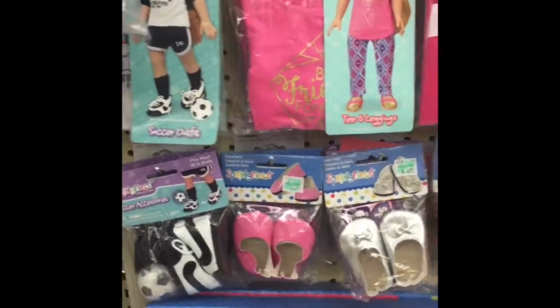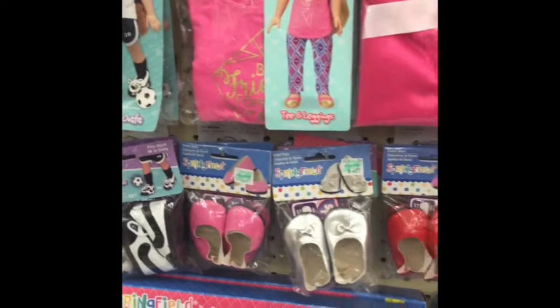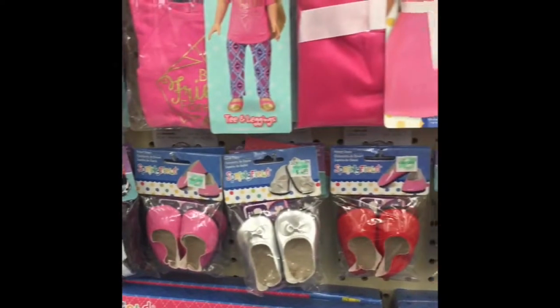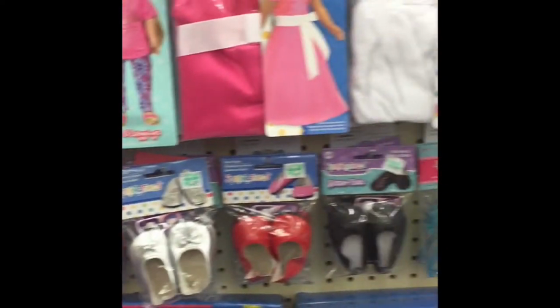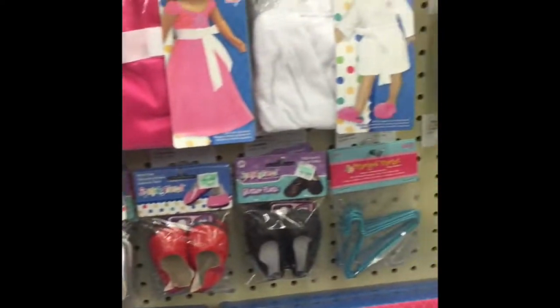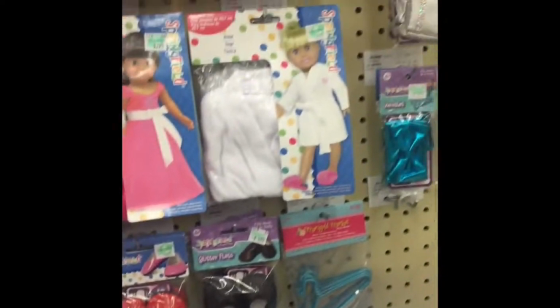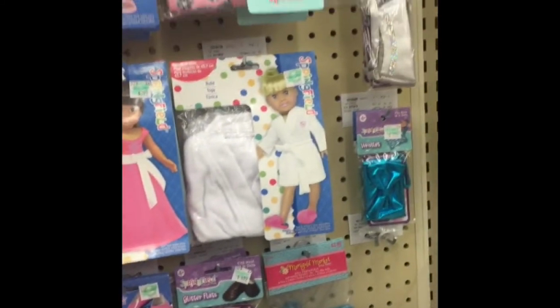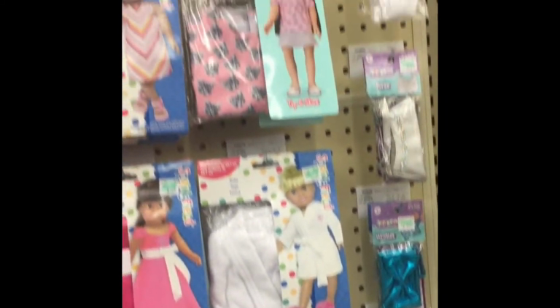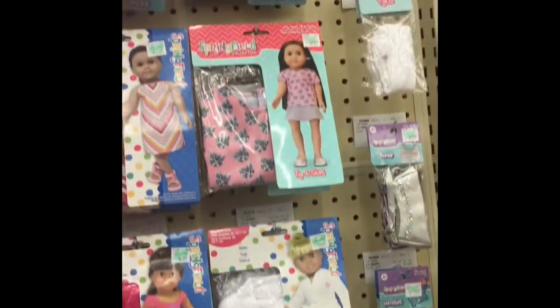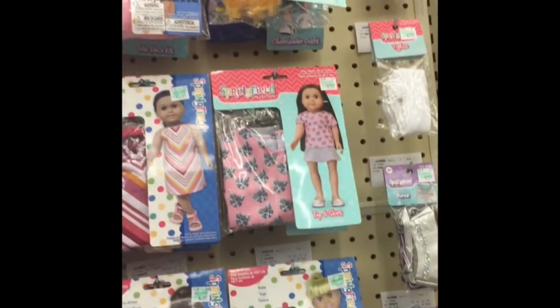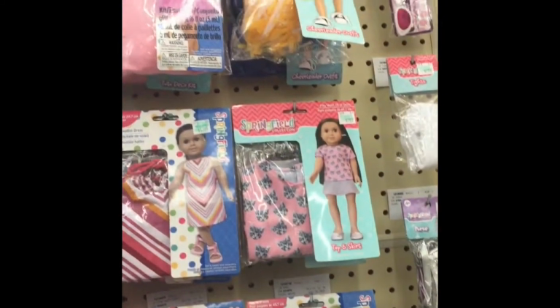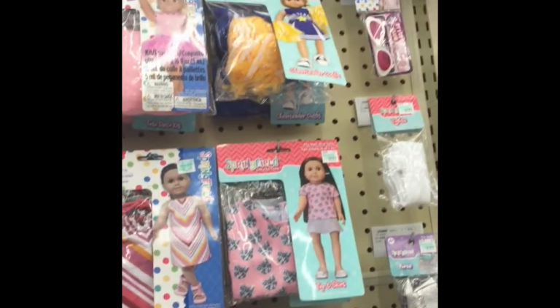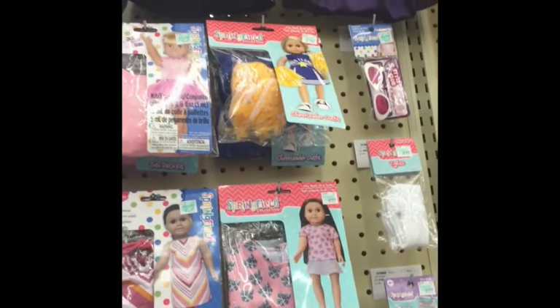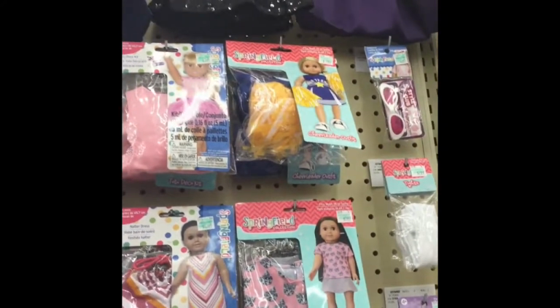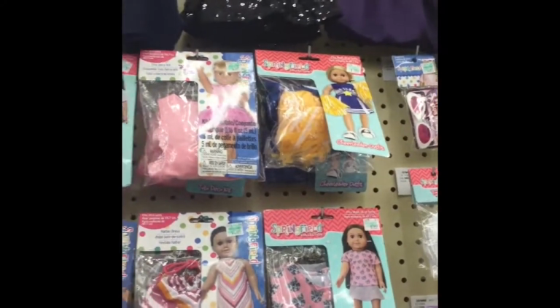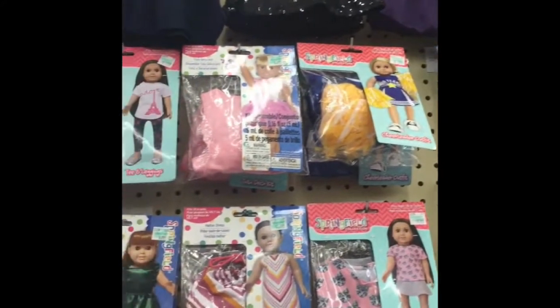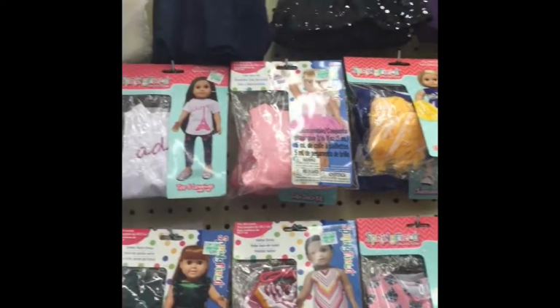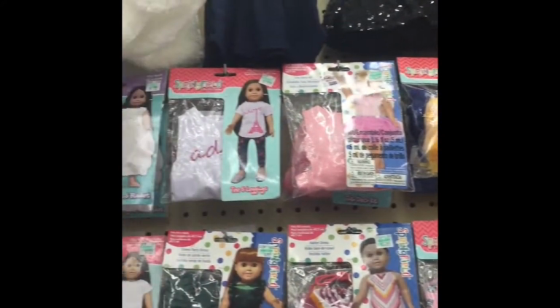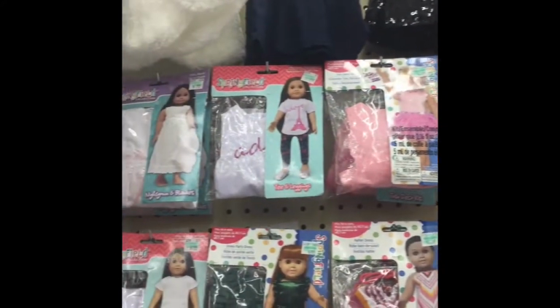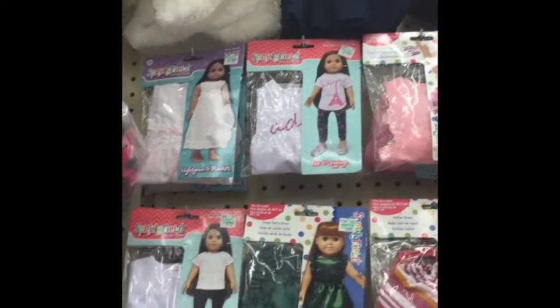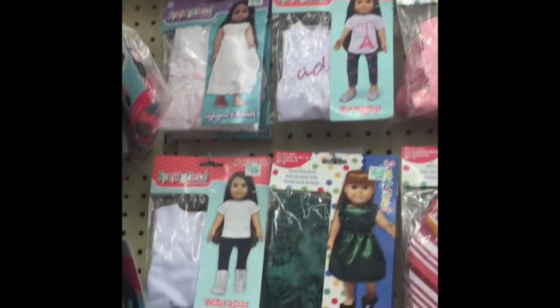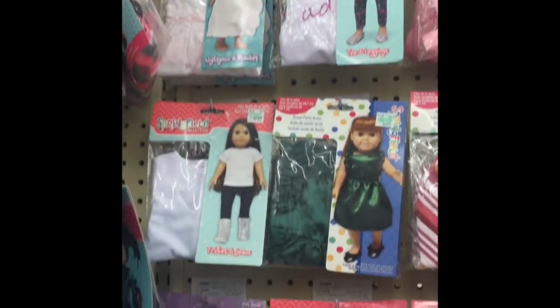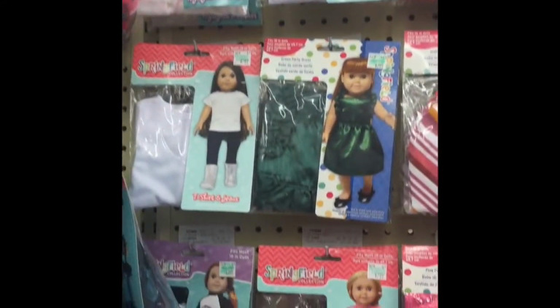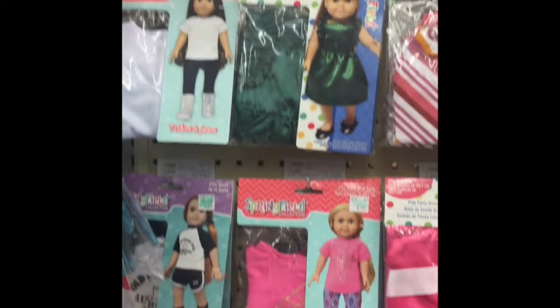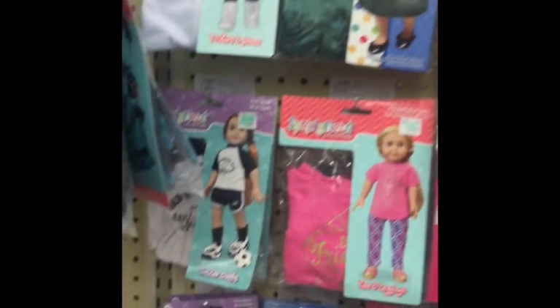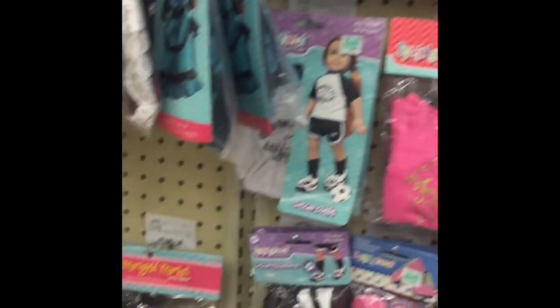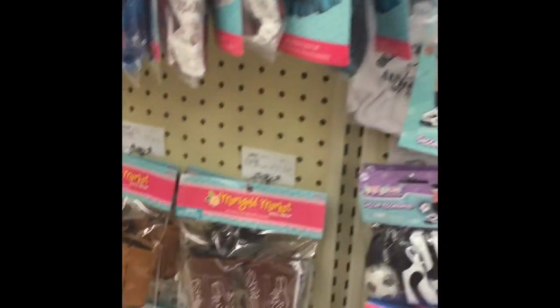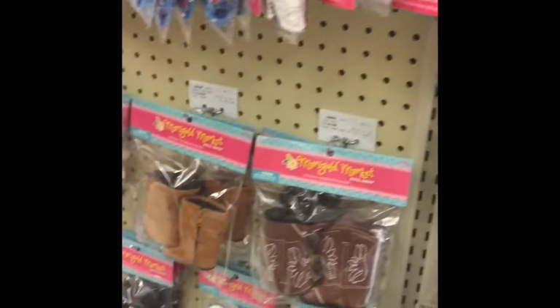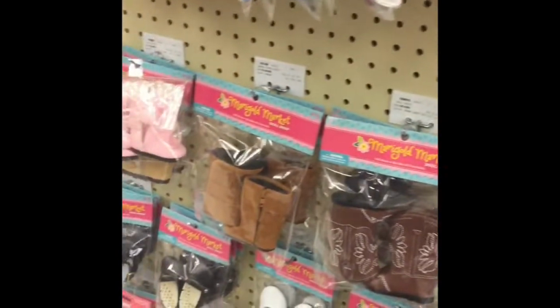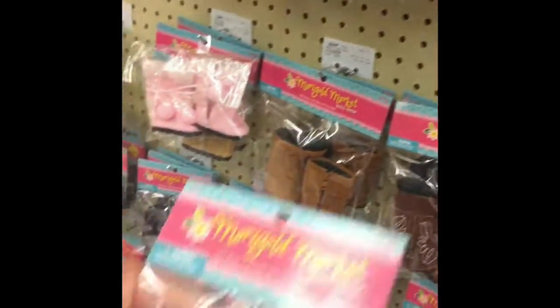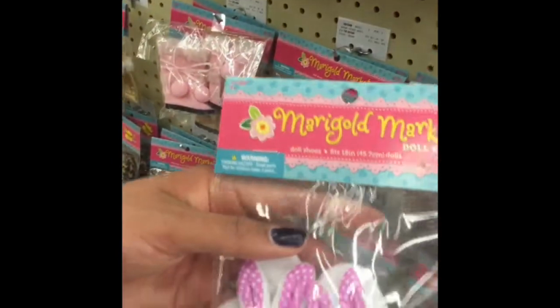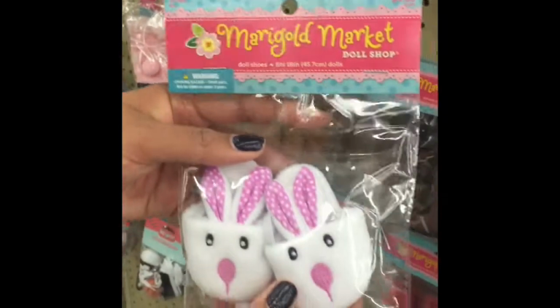They also have these doll accessory packs, and these doll bunny slippers which are perfect for Easter.